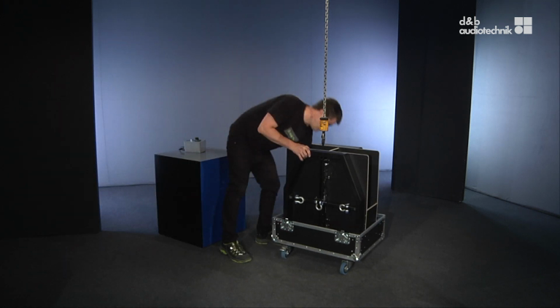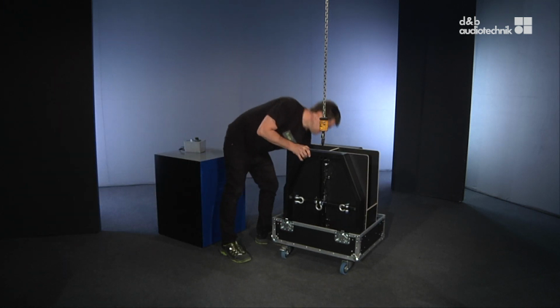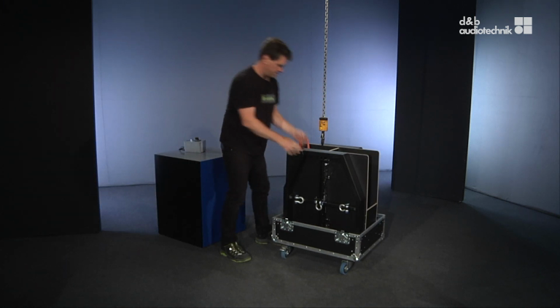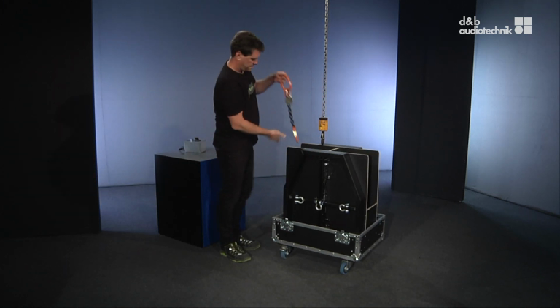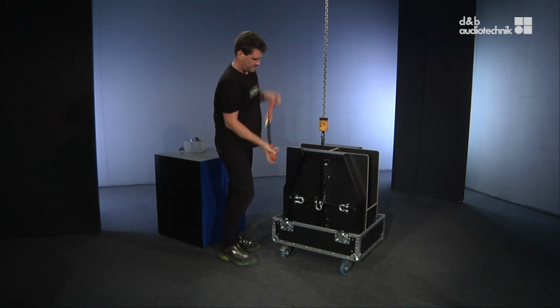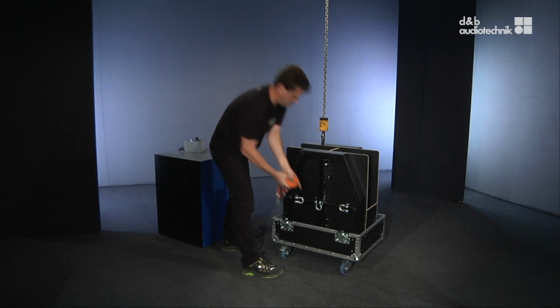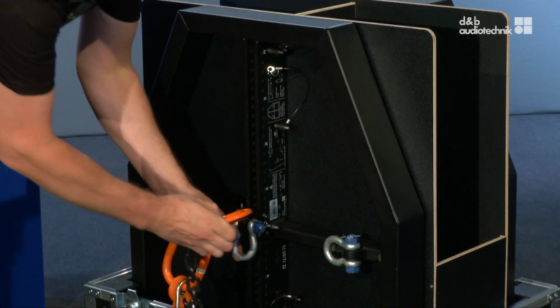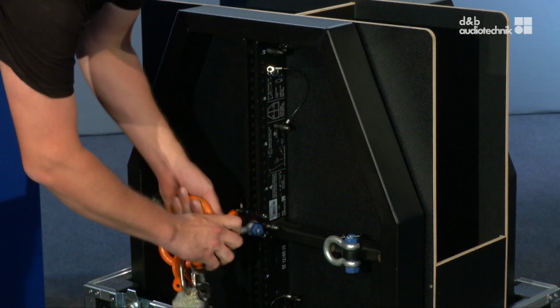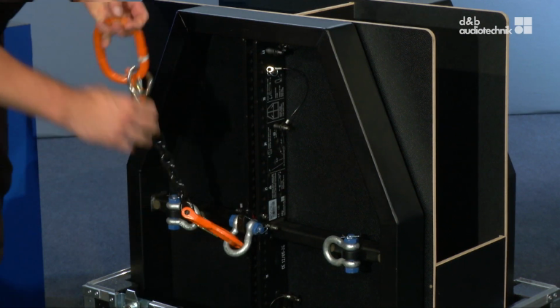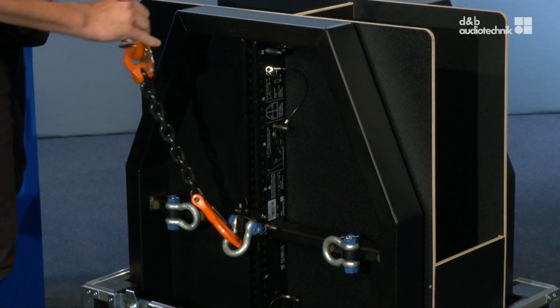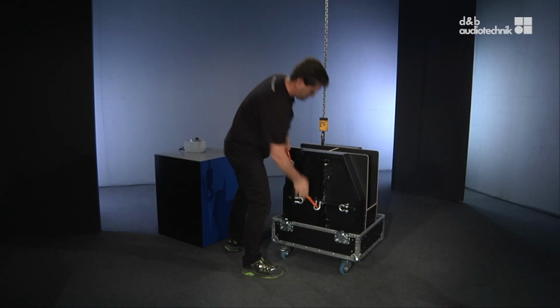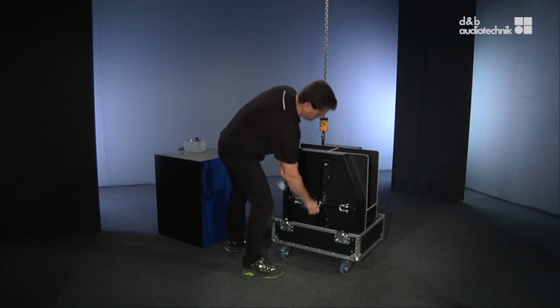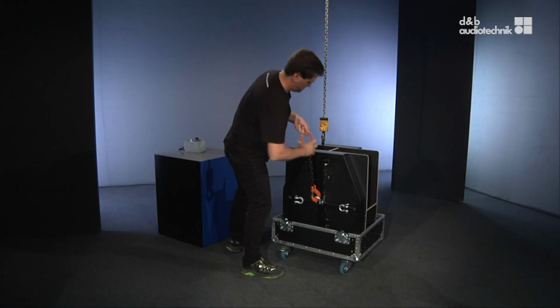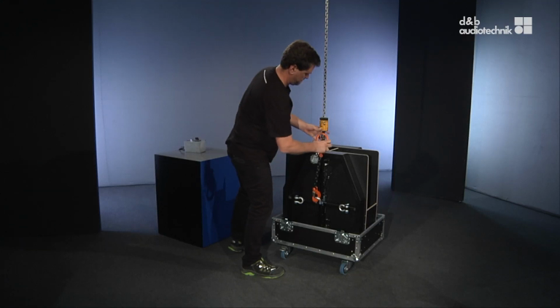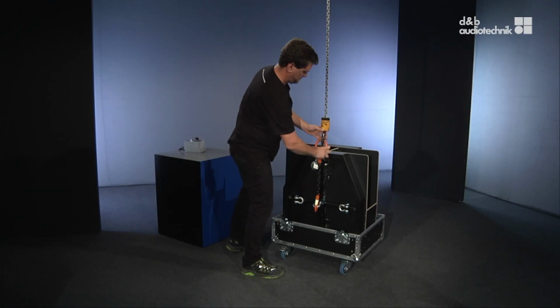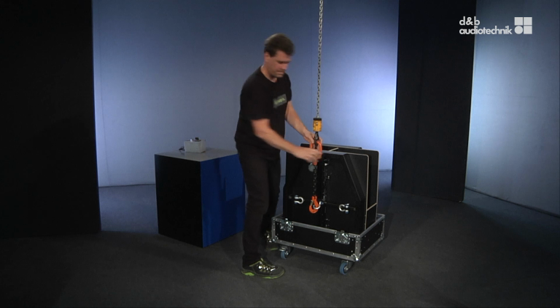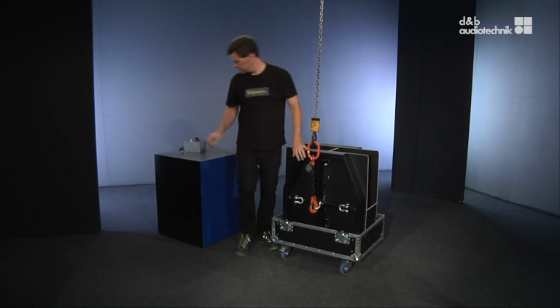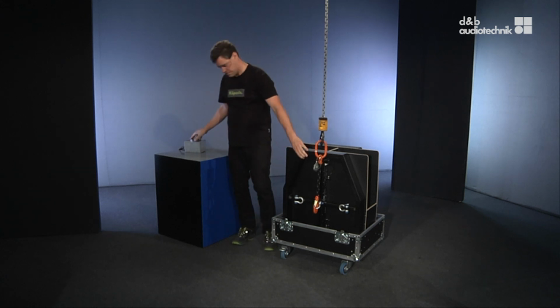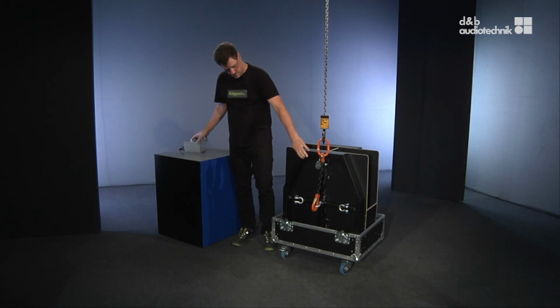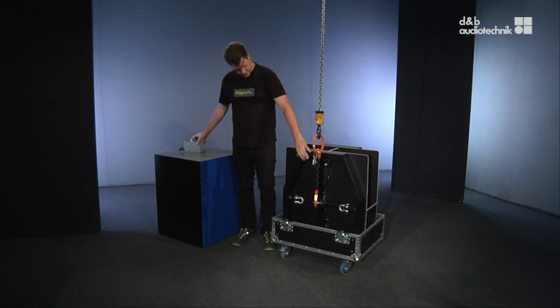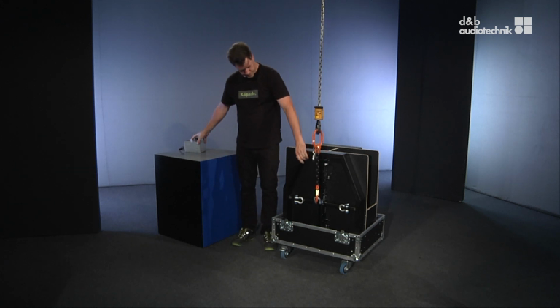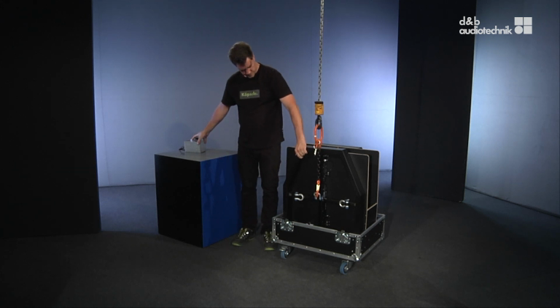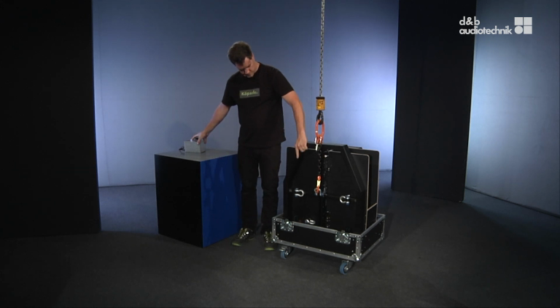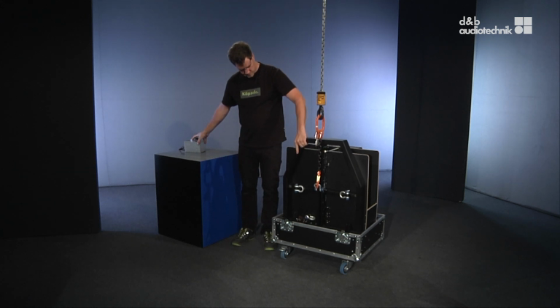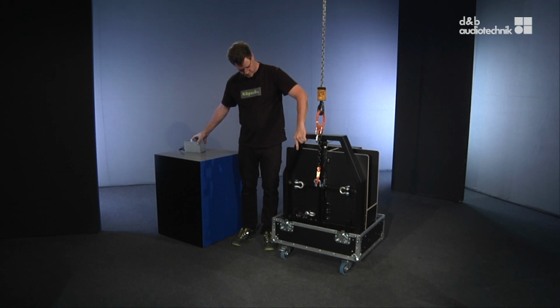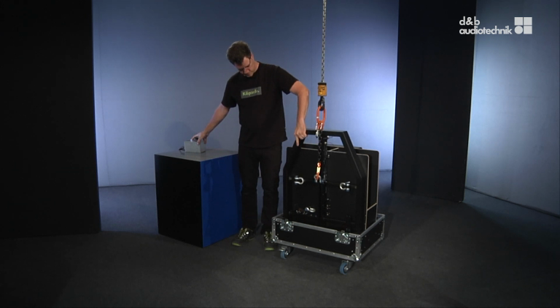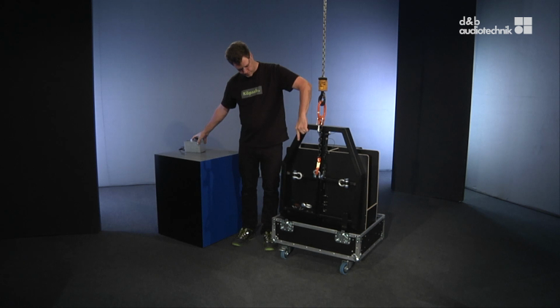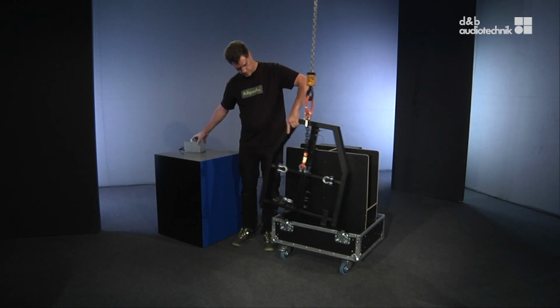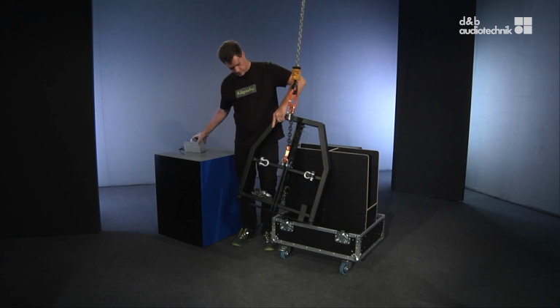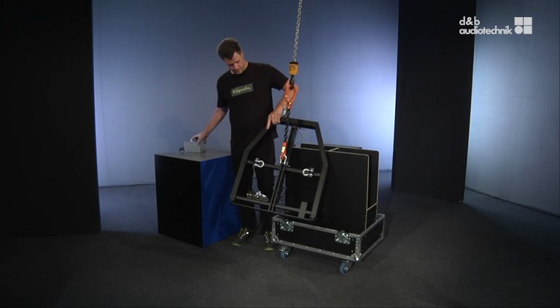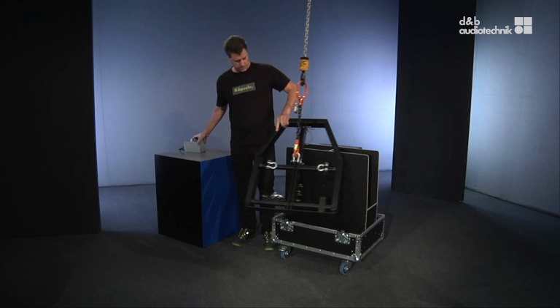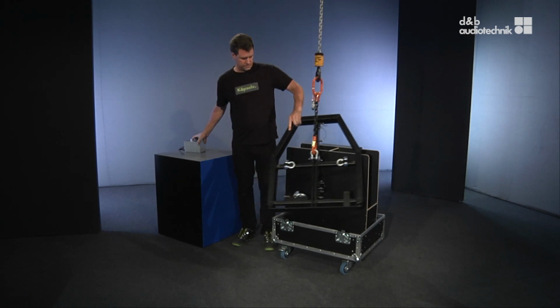The easiest way to get the frame out of the case is to use the chain motor. For applications where the chain motor is directly above the frame, it is recommended to use the hoist connector chain, shown here. It will prevent the chain bag from touching the frame.